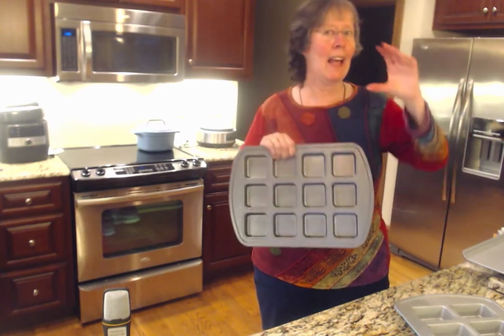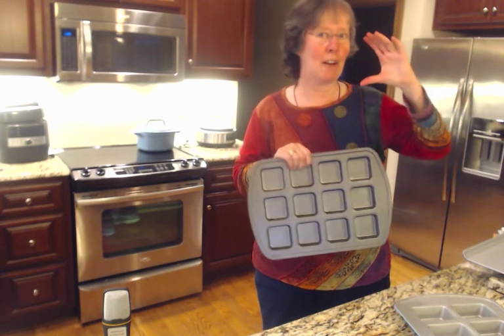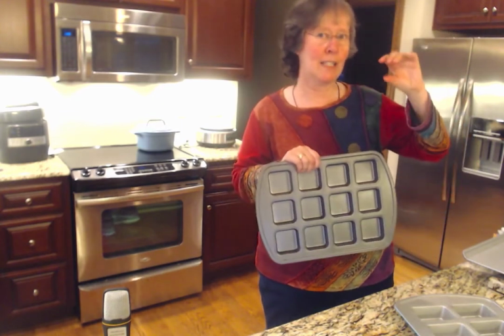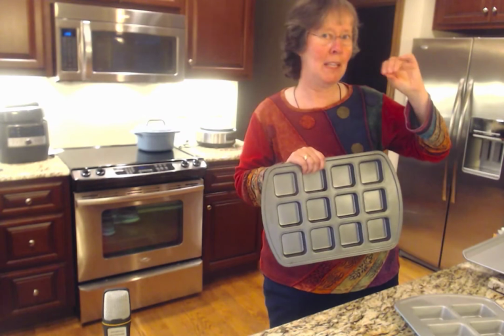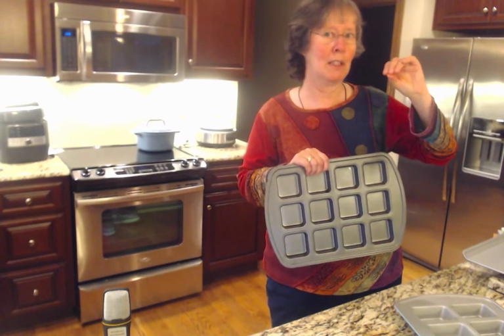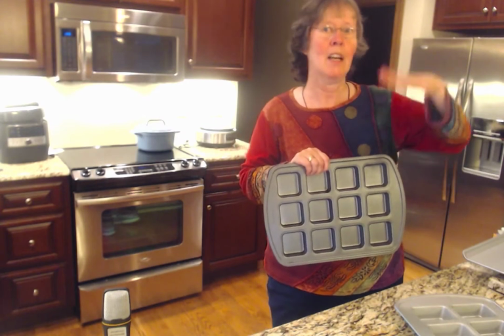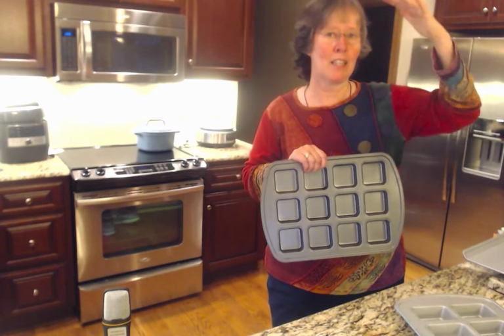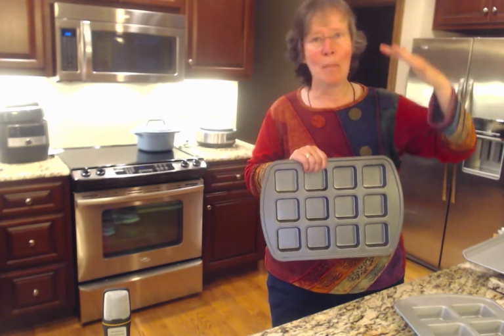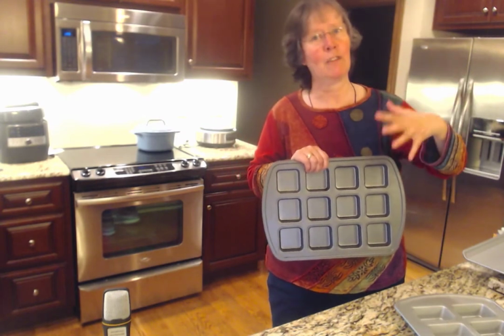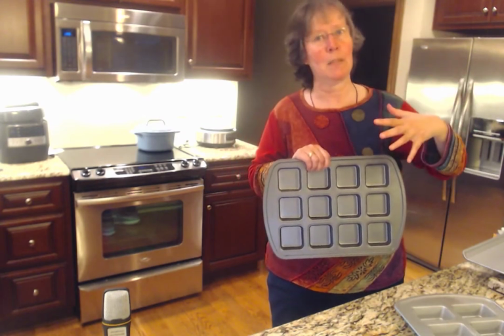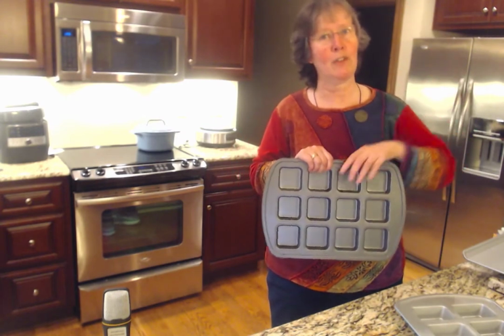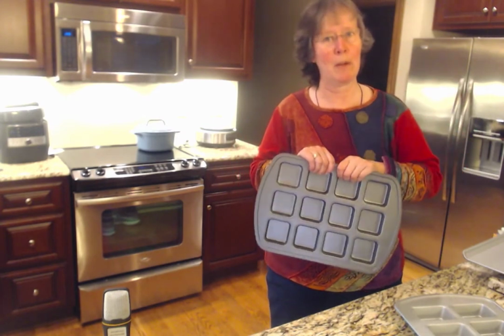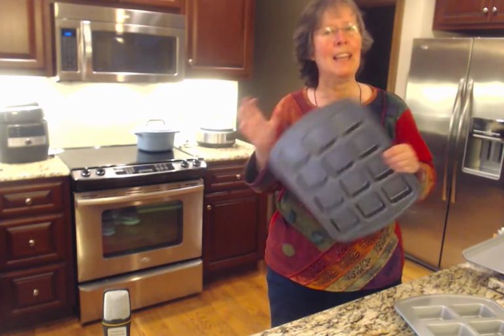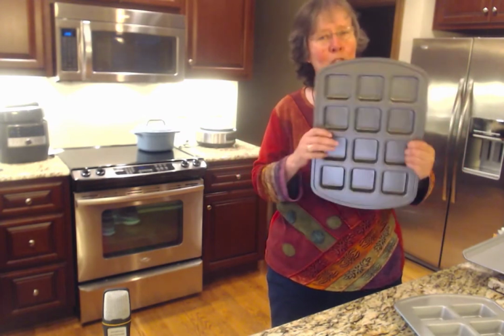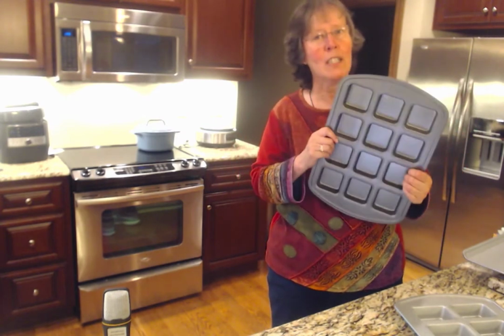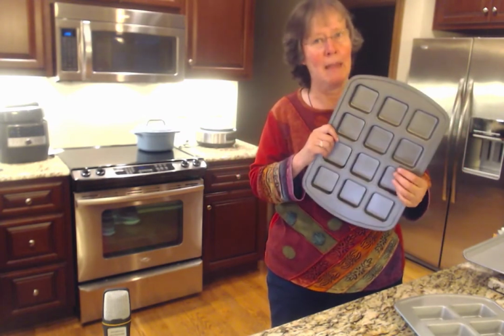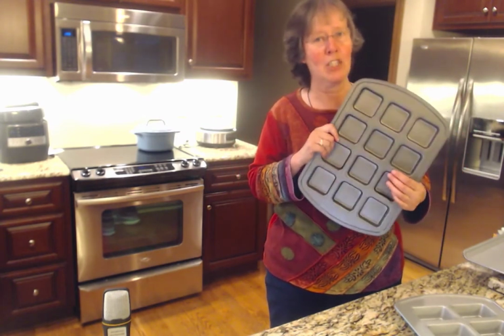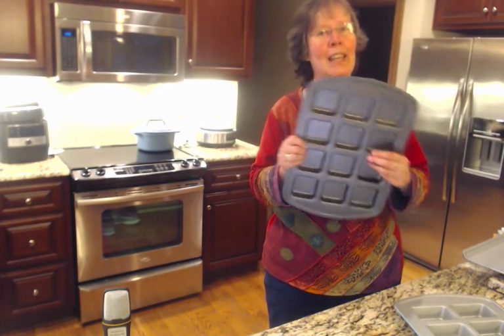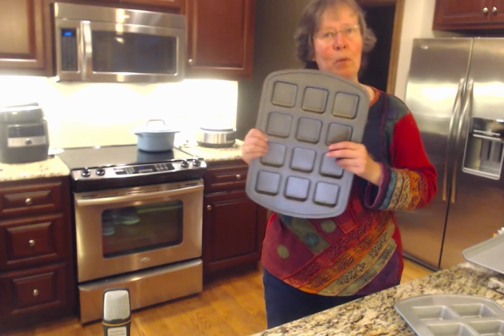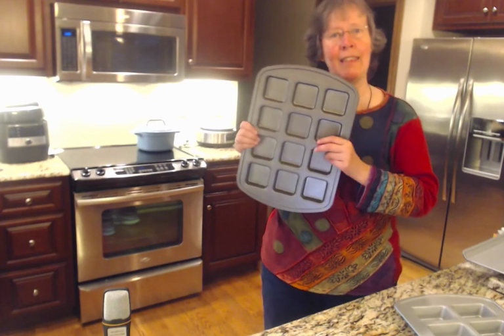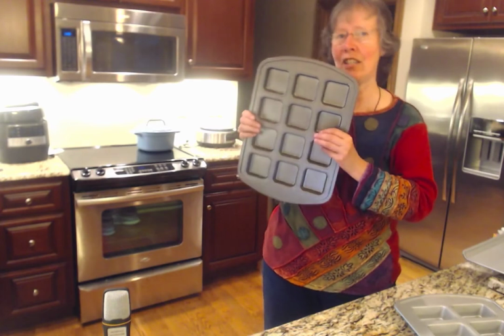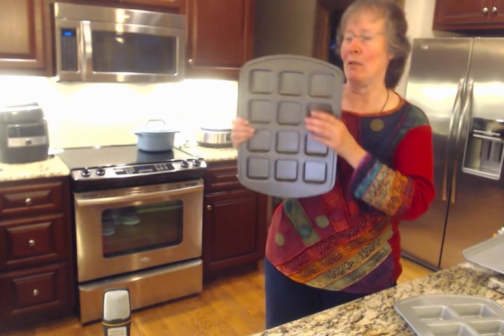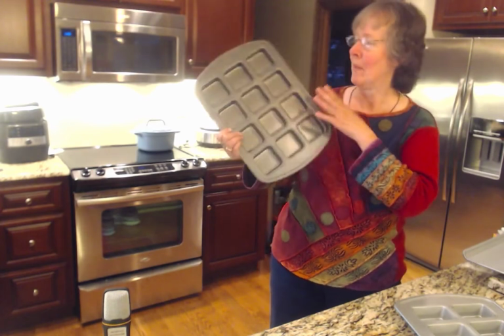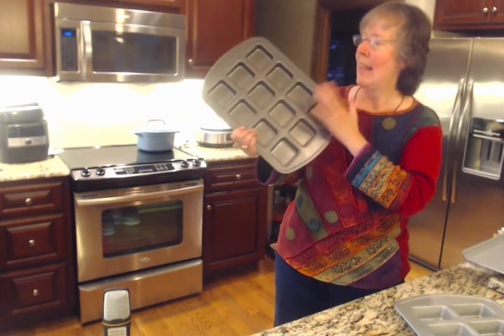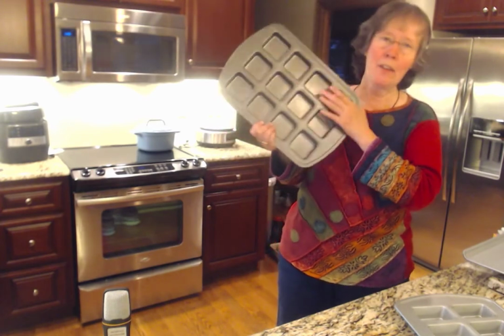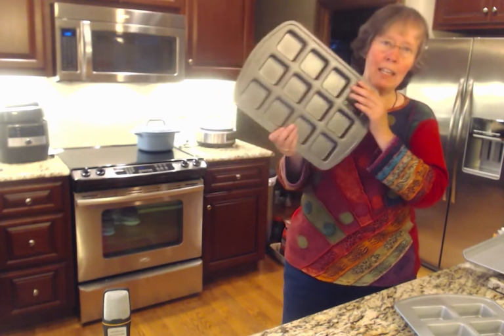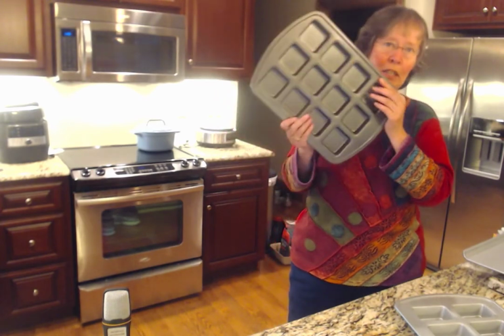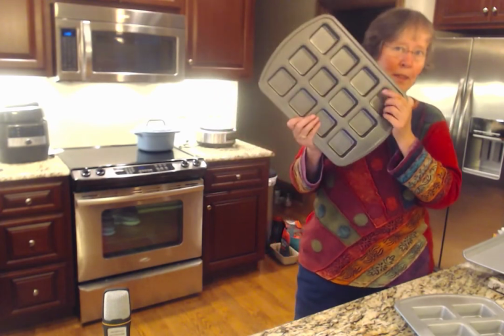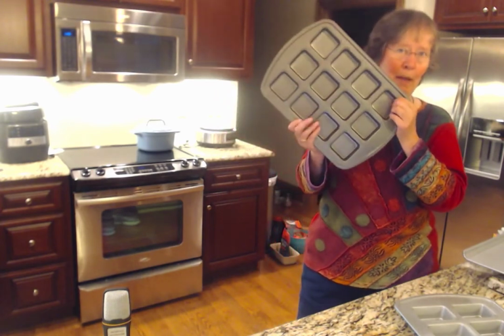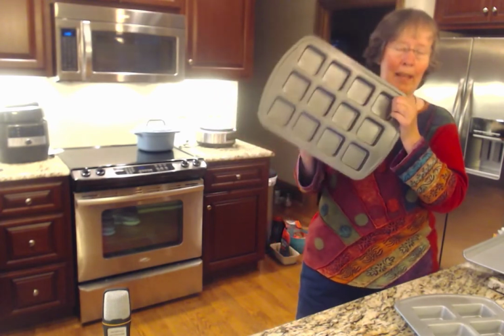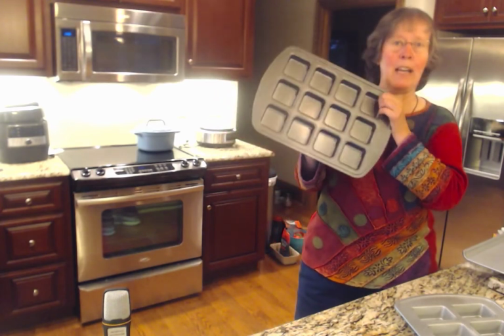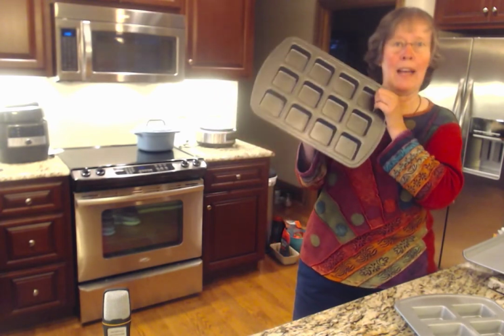If you would like, I have a recipe e-booklet with so many different recipes for the brownie pan. Be sure to message me and I will send that to you. The other thing you can do with the brownie pan — and I will add a video — is we have something called a boat press.